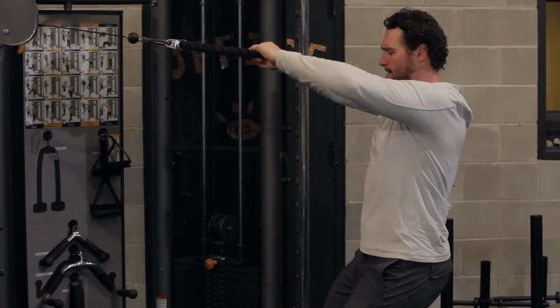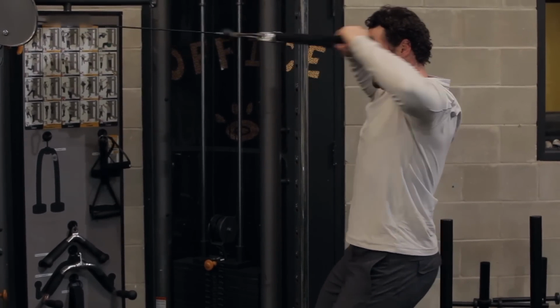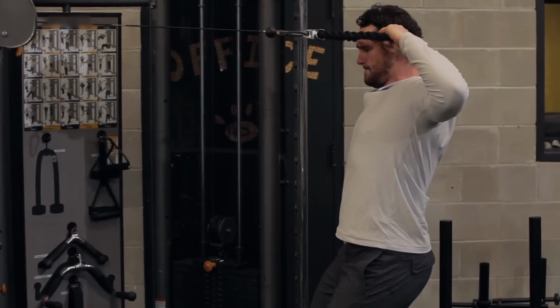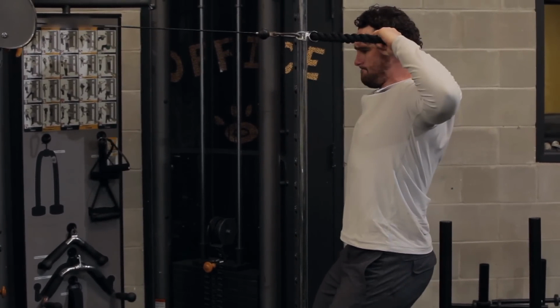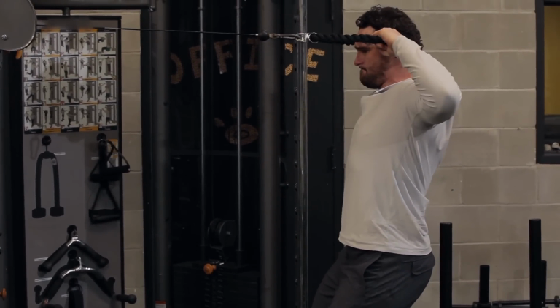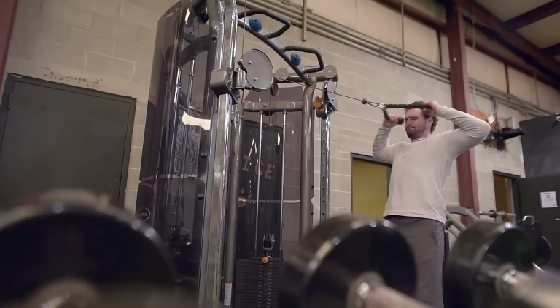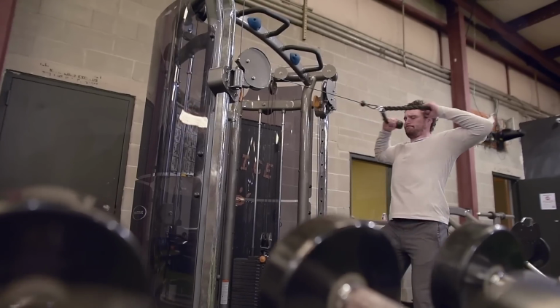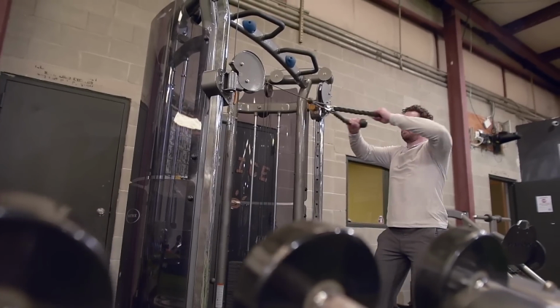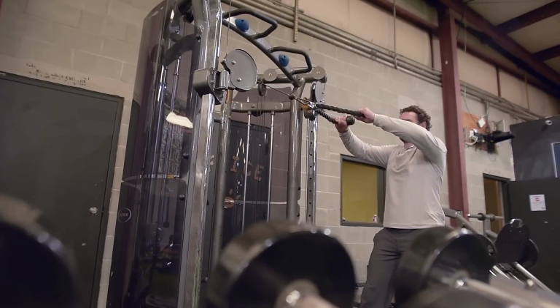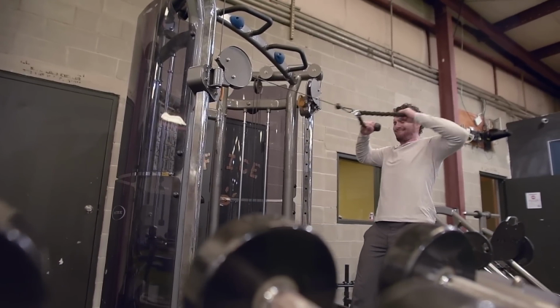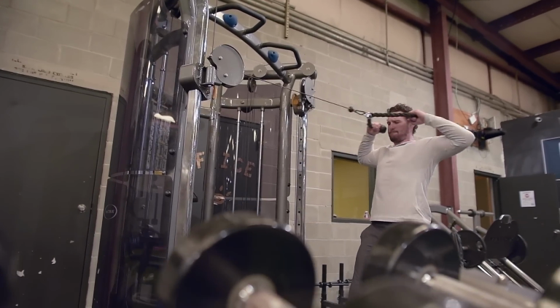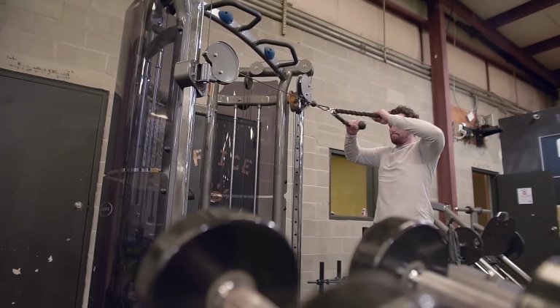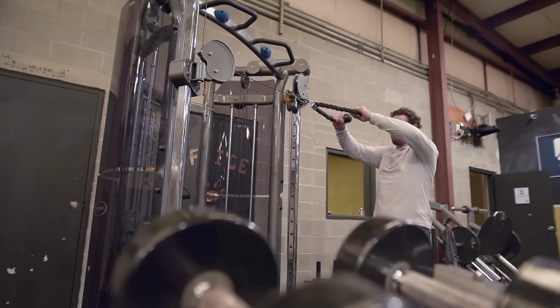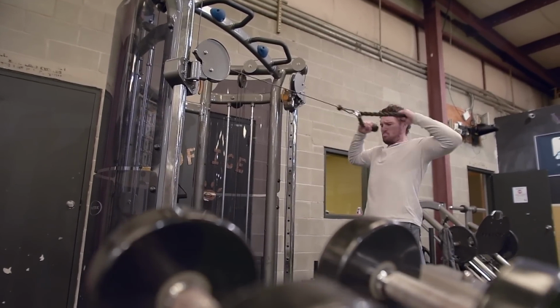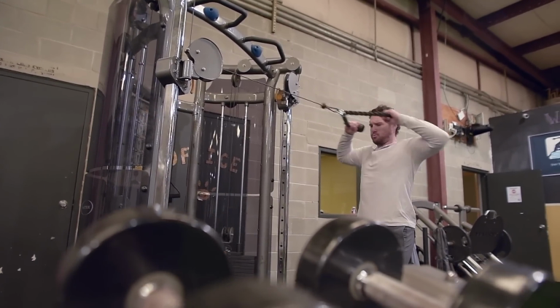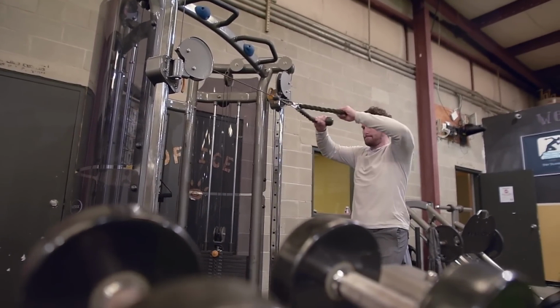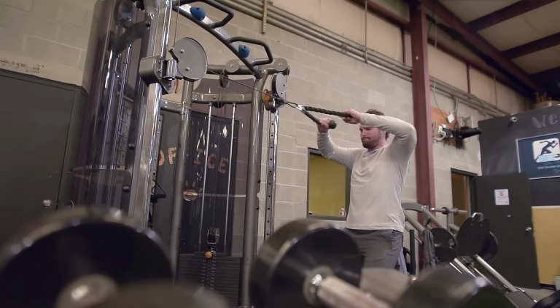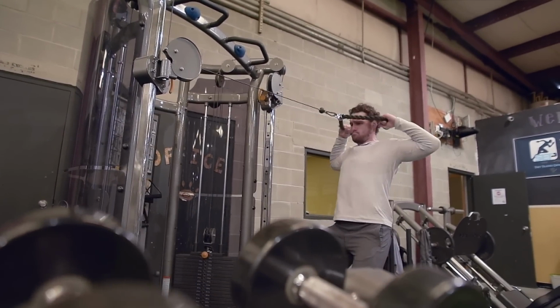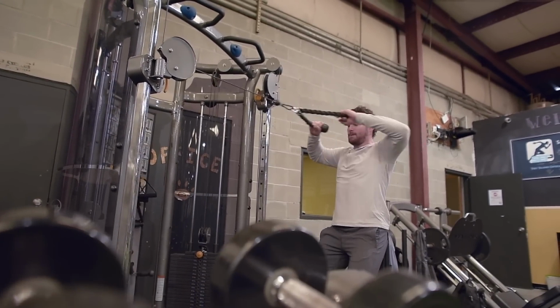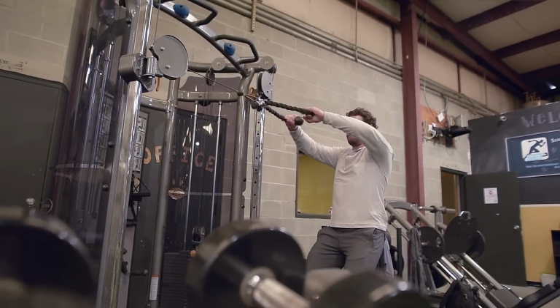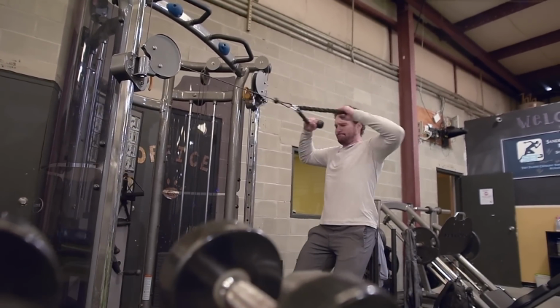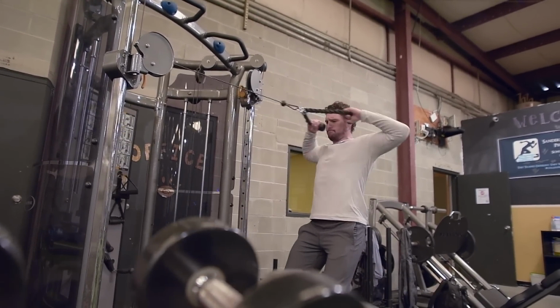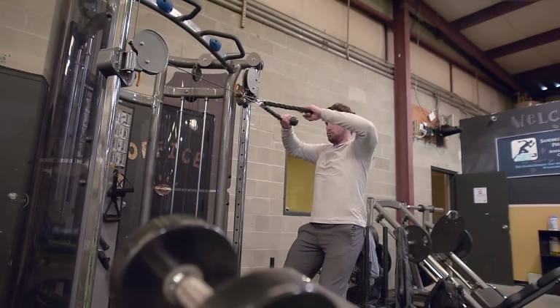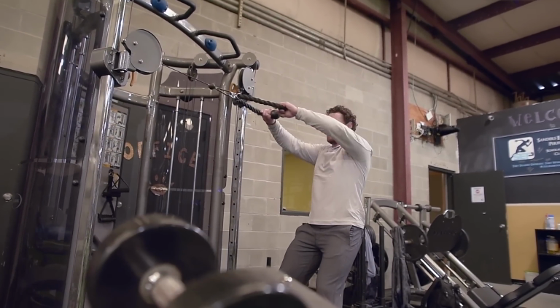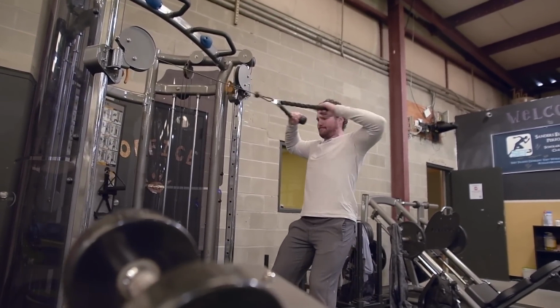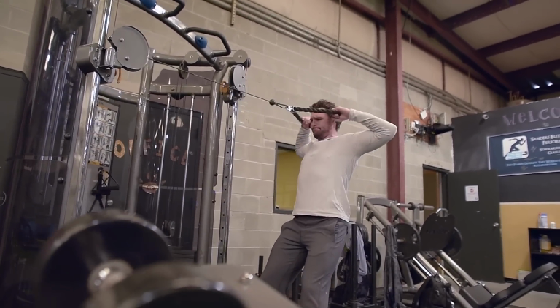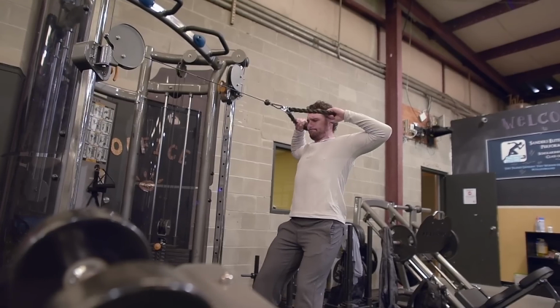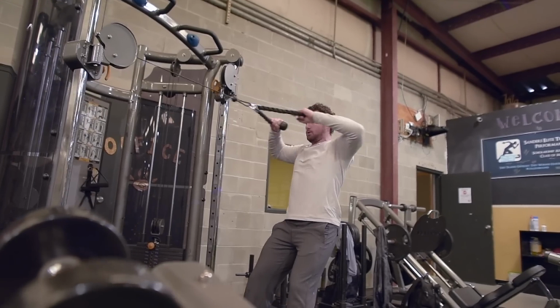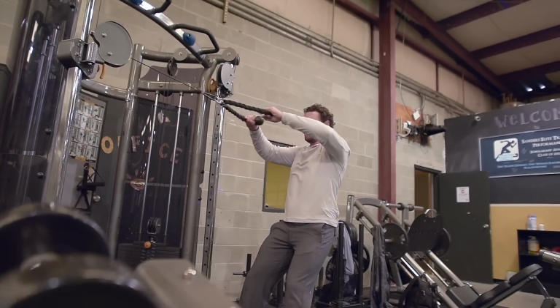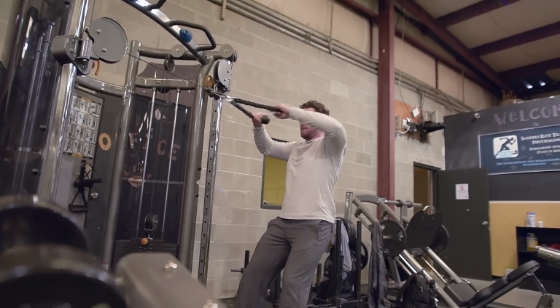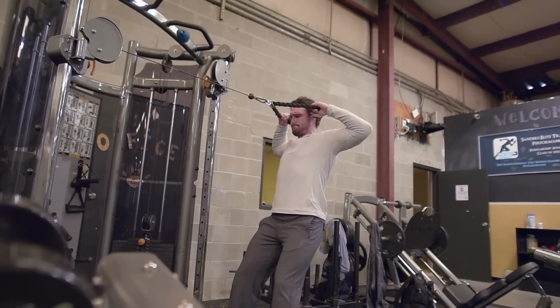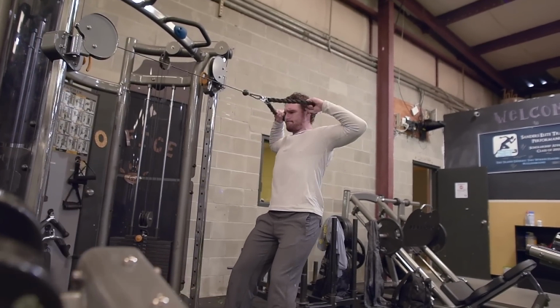When you talk about joint integrity, you want to work every angle of the joint, every angle of the muscle, just so you can get that holistic approach from a balance standpoint.